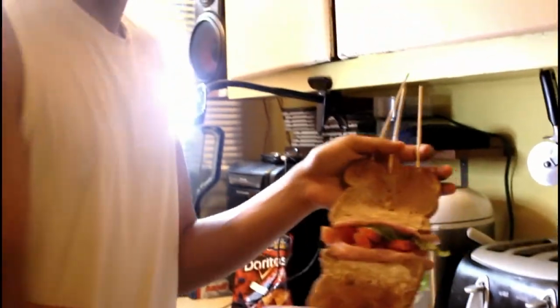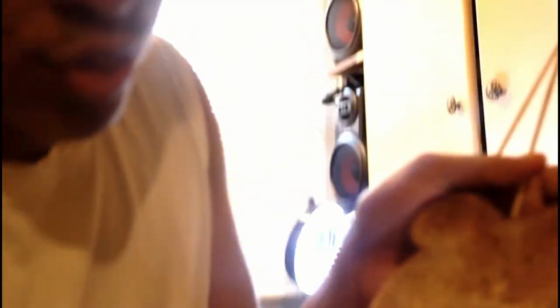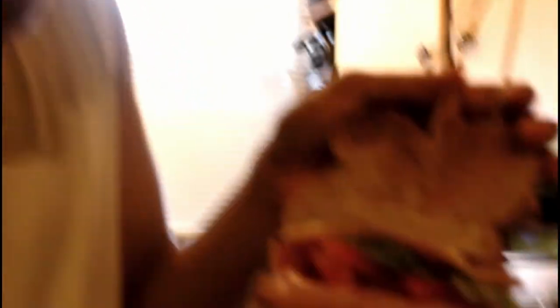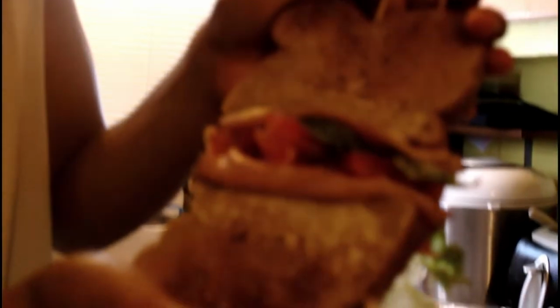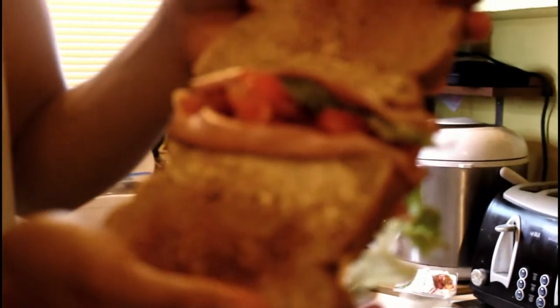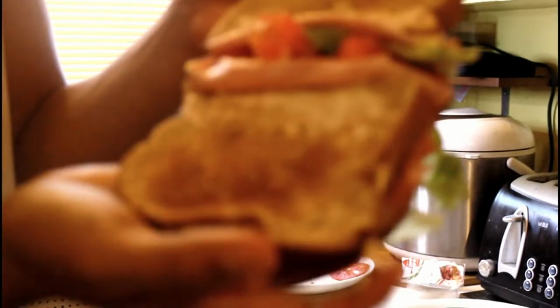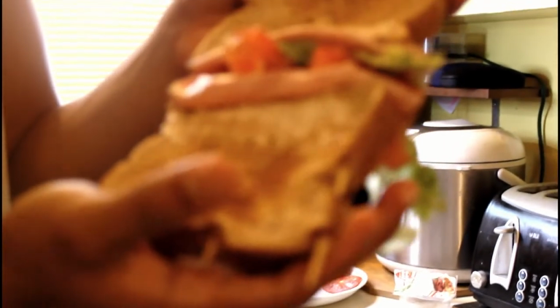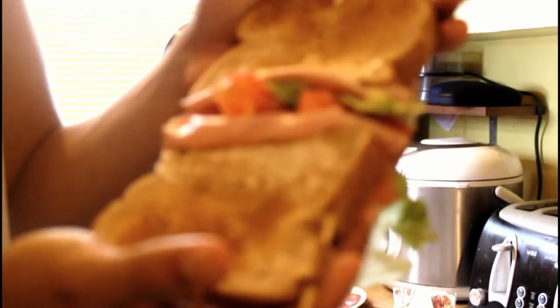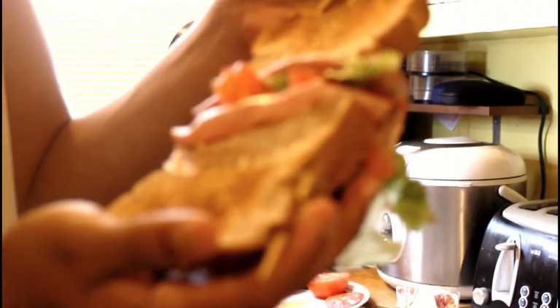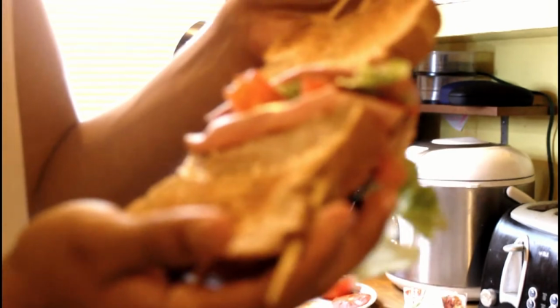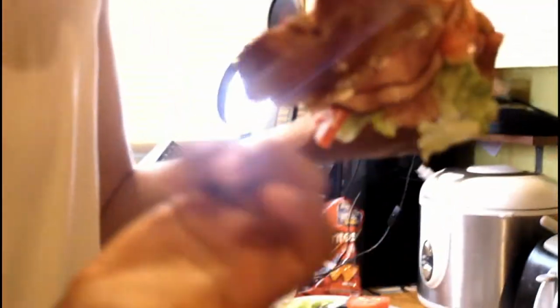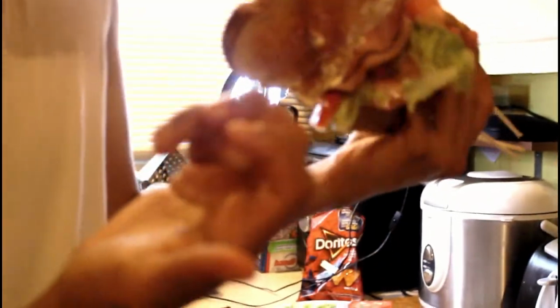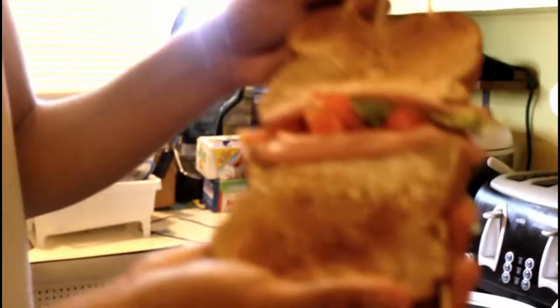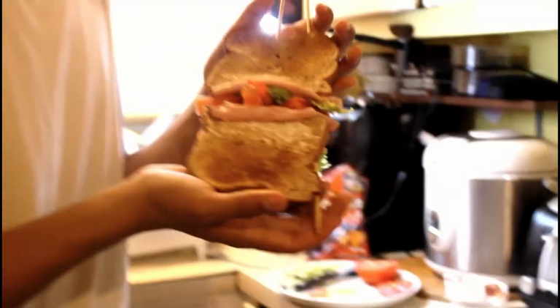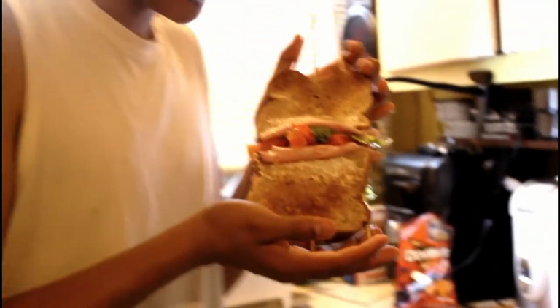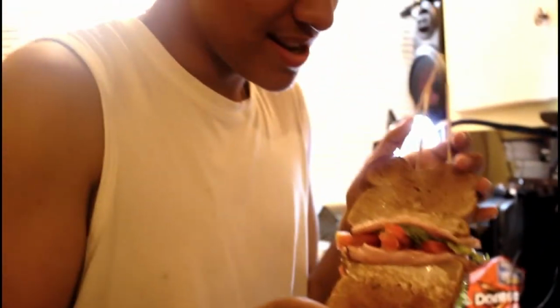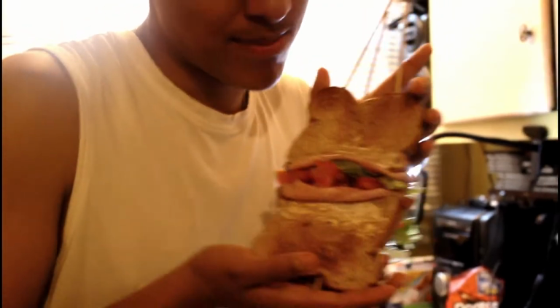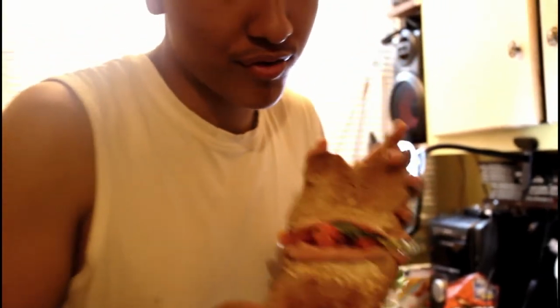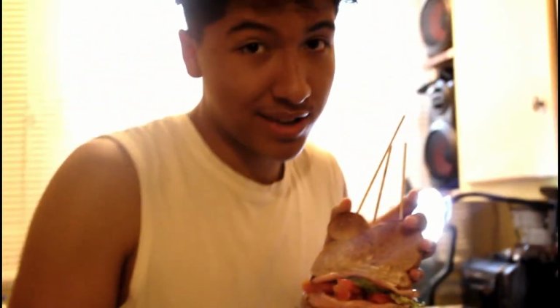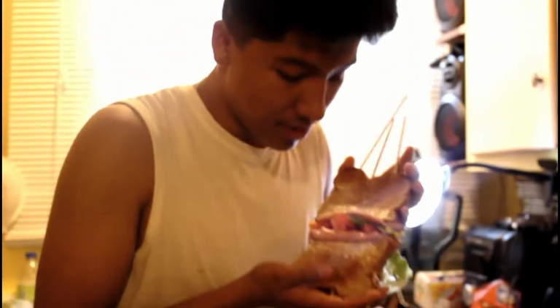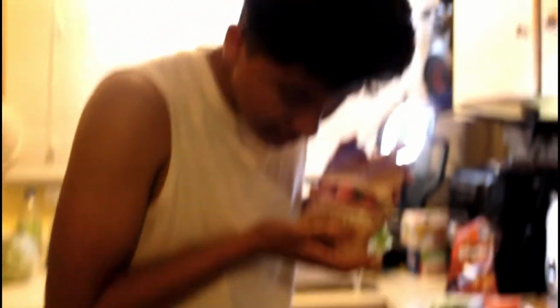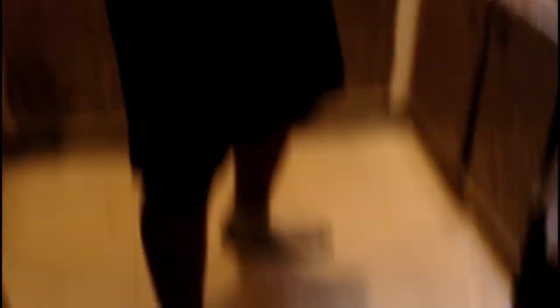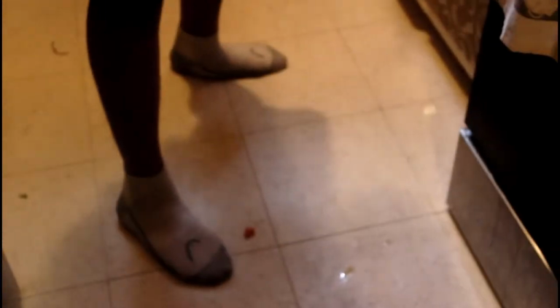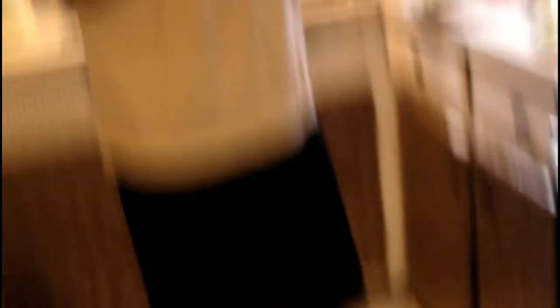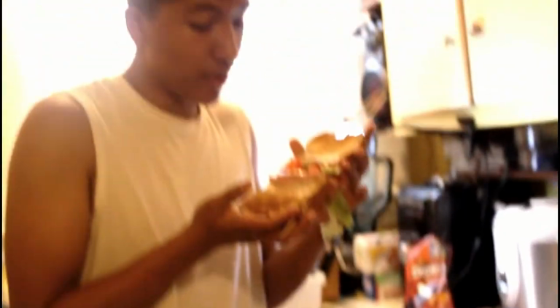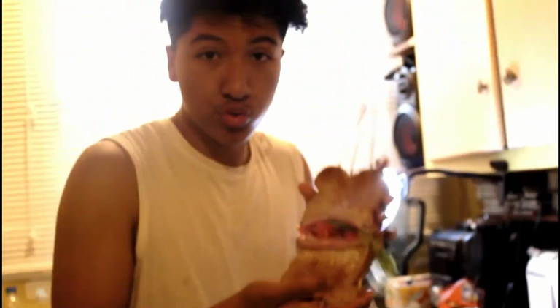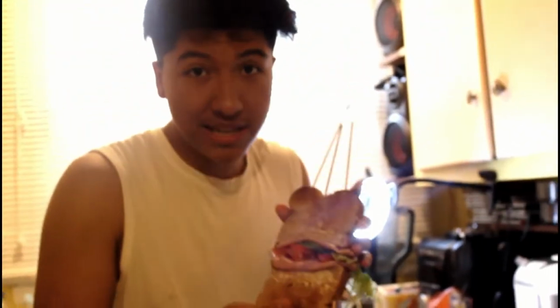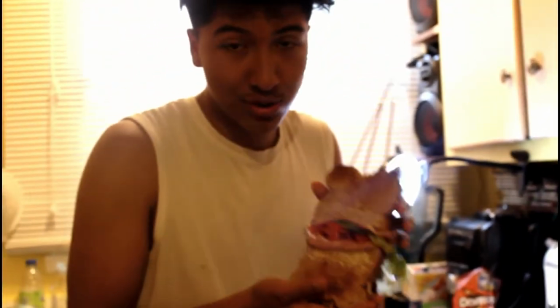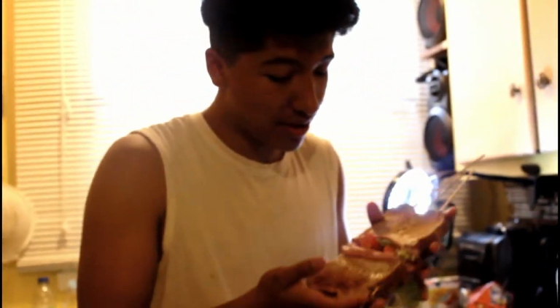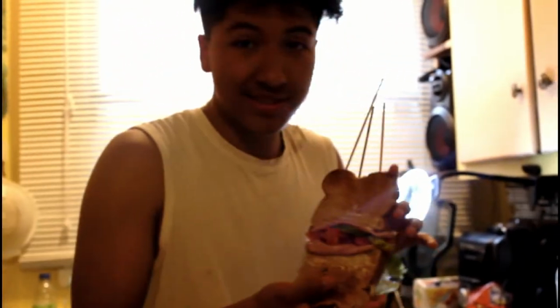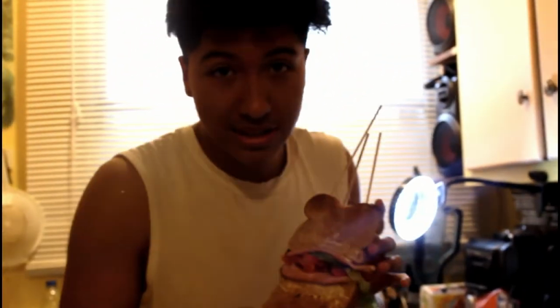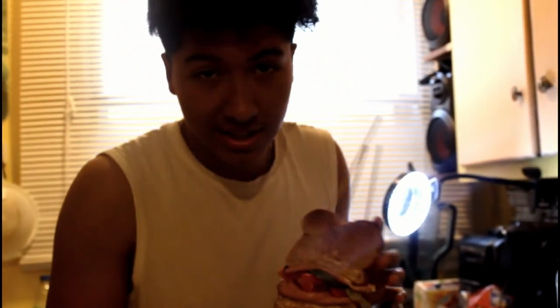Now we're gonna squeeze it a little bit just so it doesn't fall apart - oh, it's dripping! As we can see, we have a perfect sandwich. Damn, we have a perfect 2D sandwich. Now let's take a little taste.